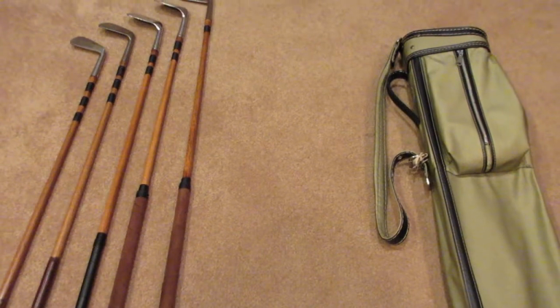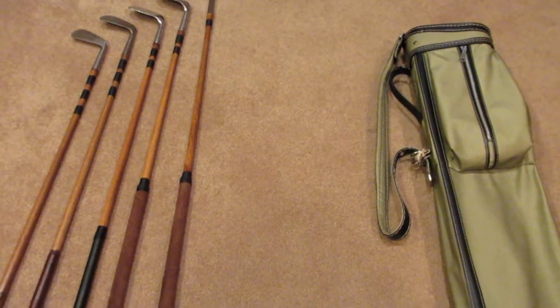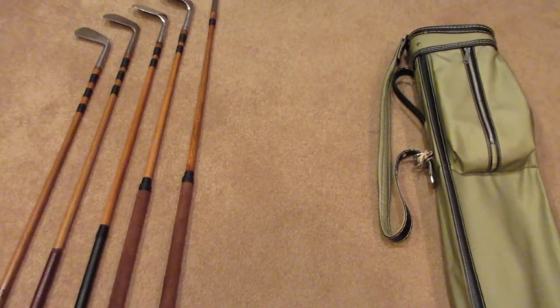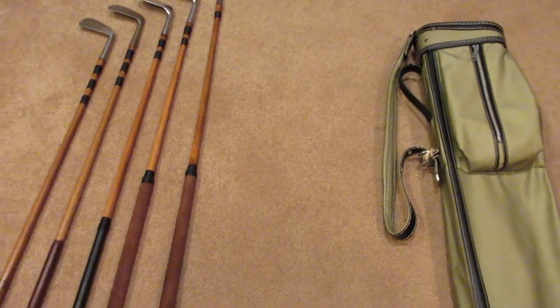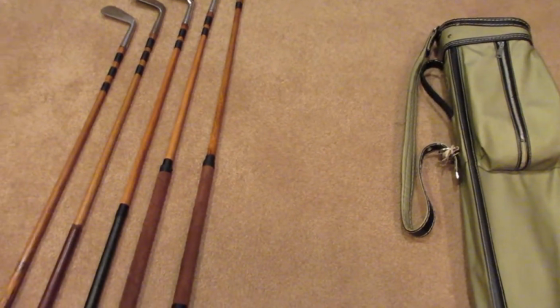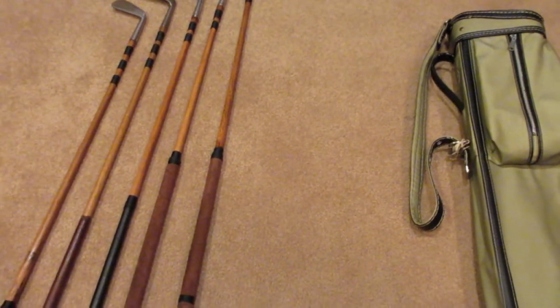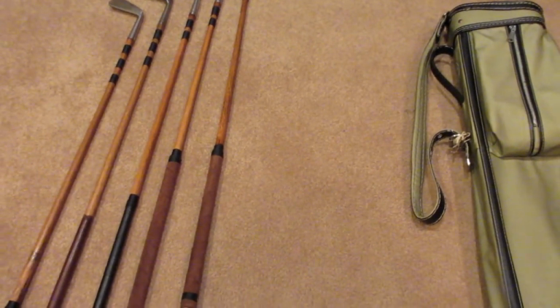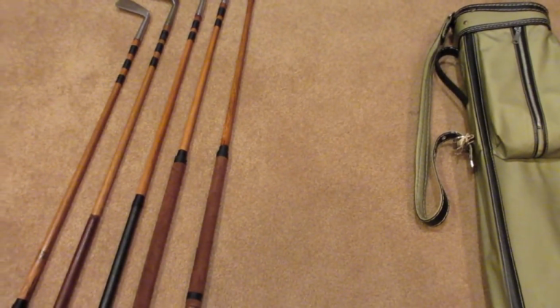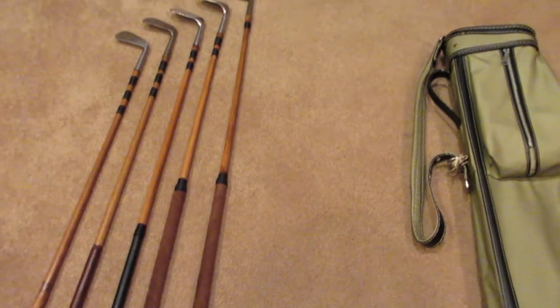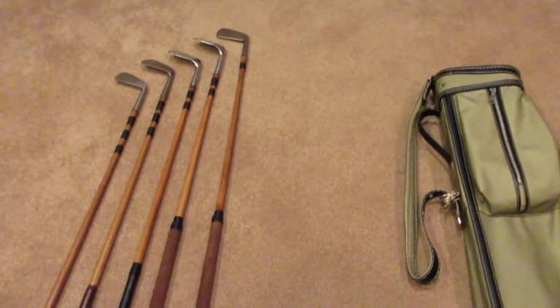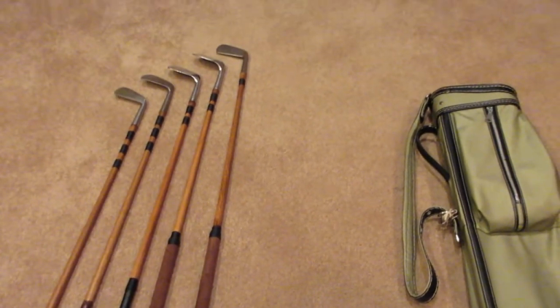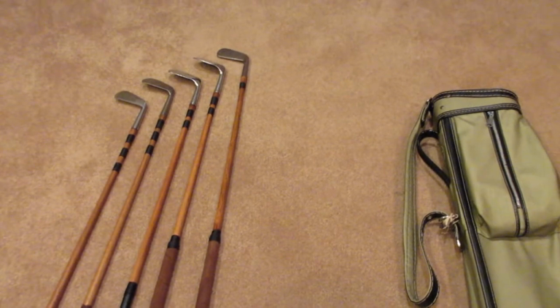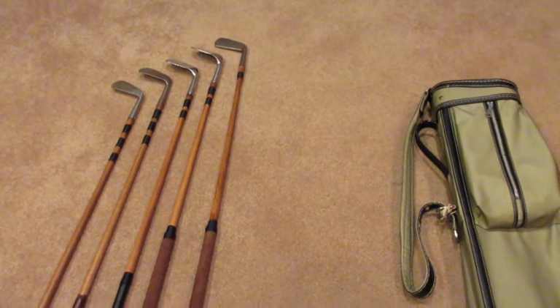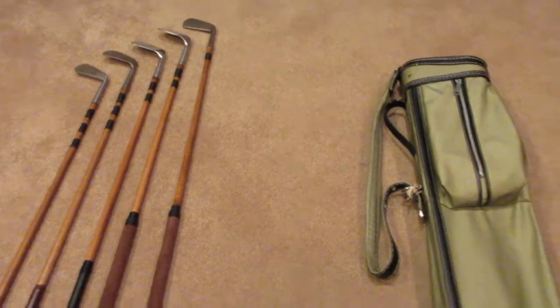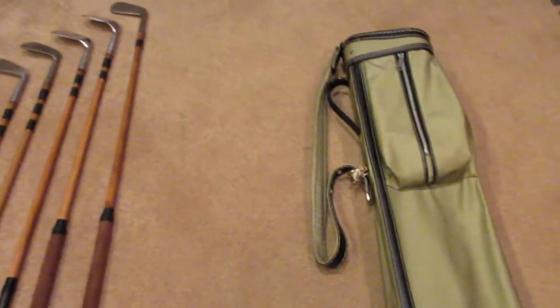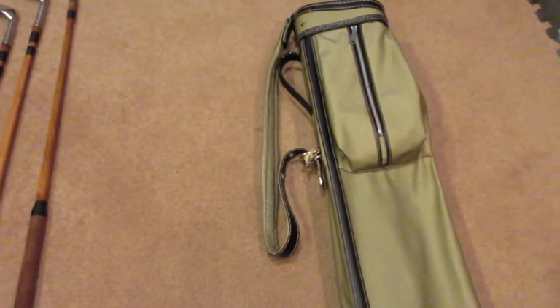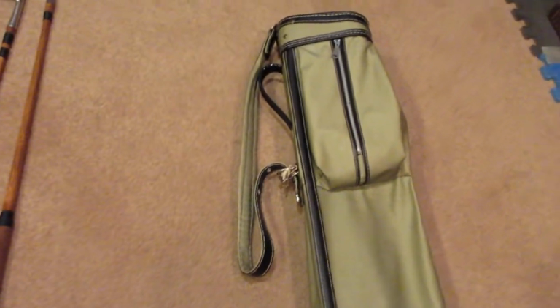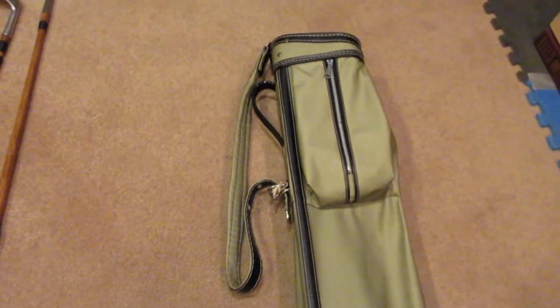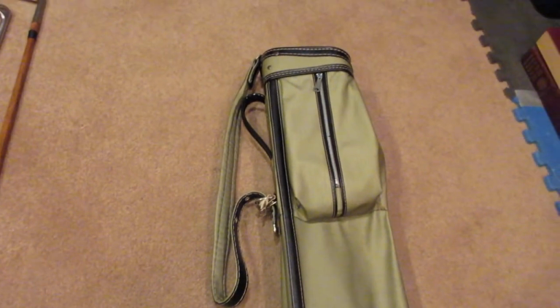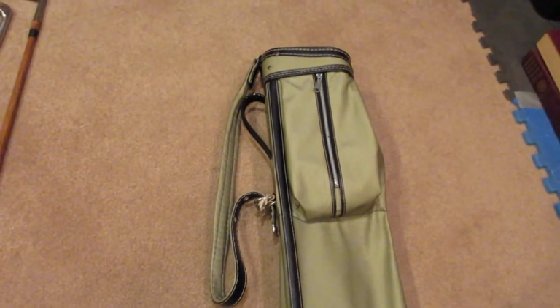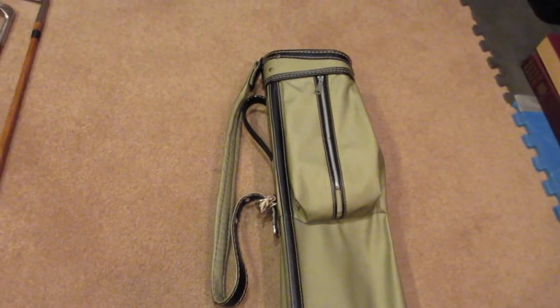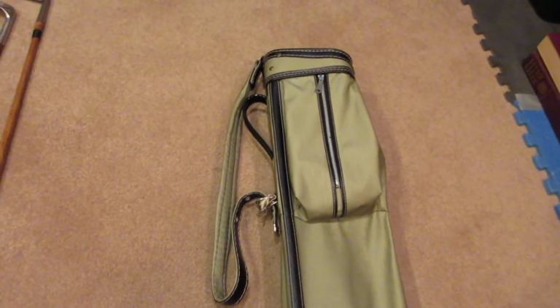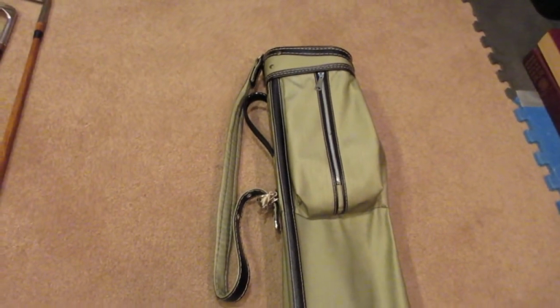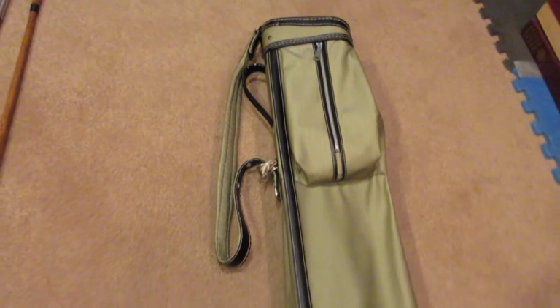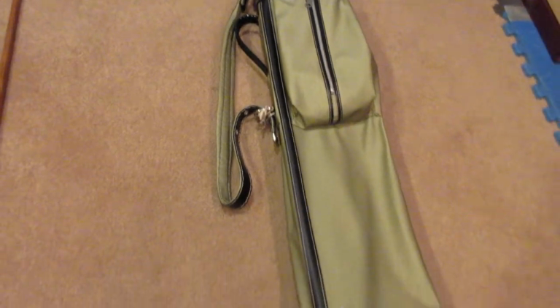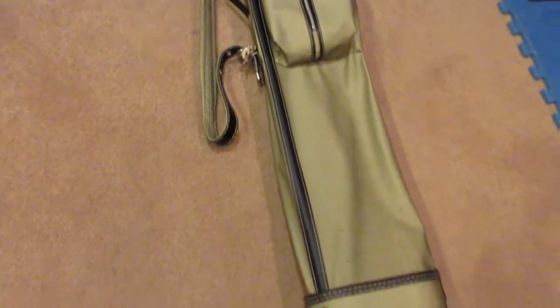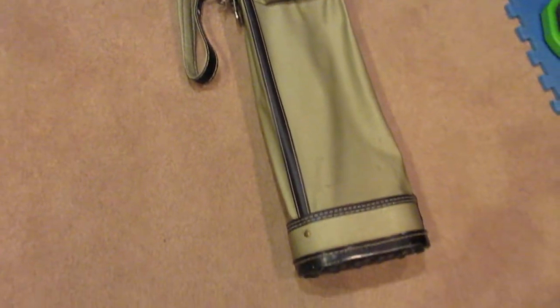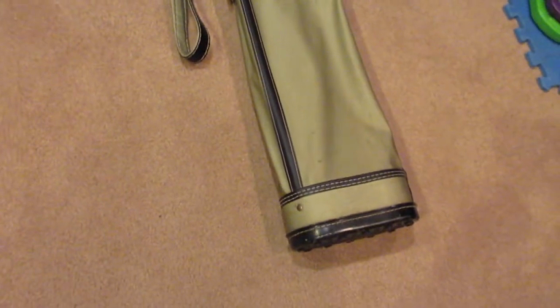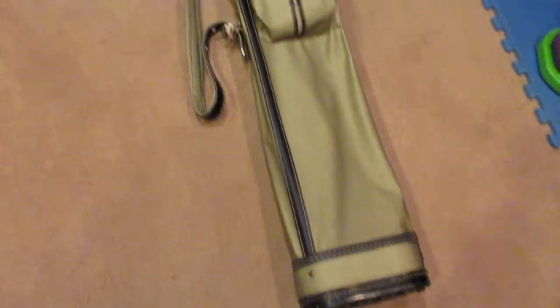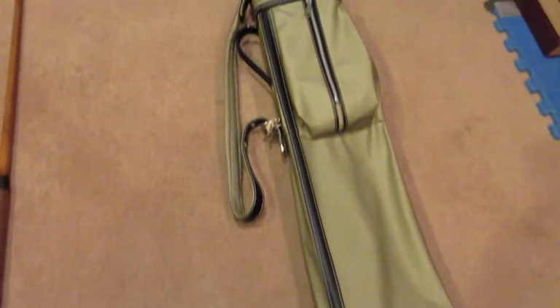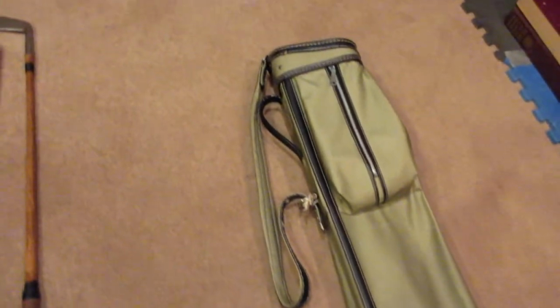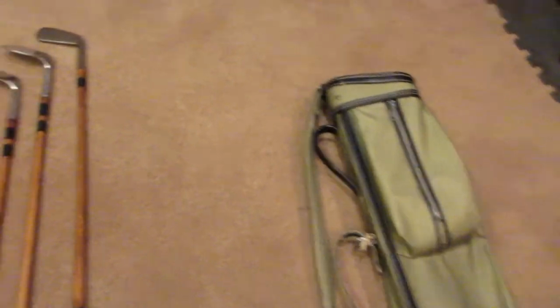Hello and welcome to this video. I'm going to be showing what's in my bag for hickory golf clubs. Here's the bag itself — it's actually from the 1950s, so not quite the hickory era, but it looks pretty good for that. I got it at an estate sale.